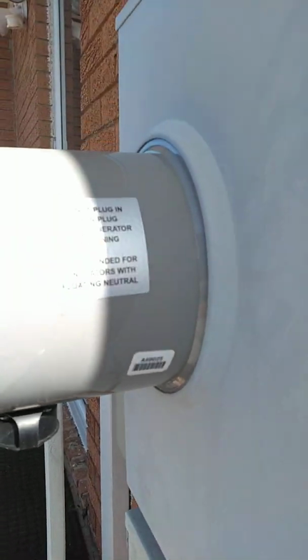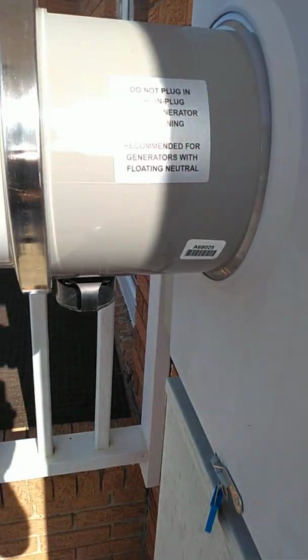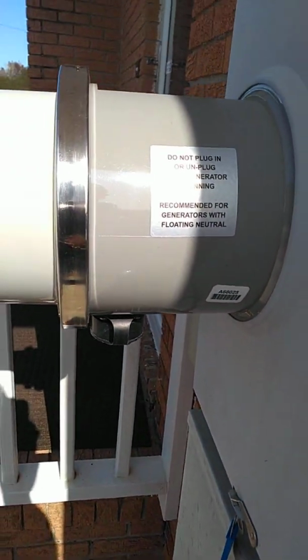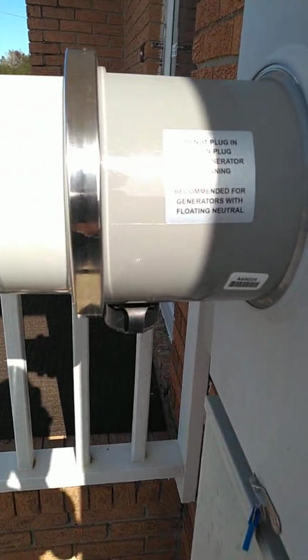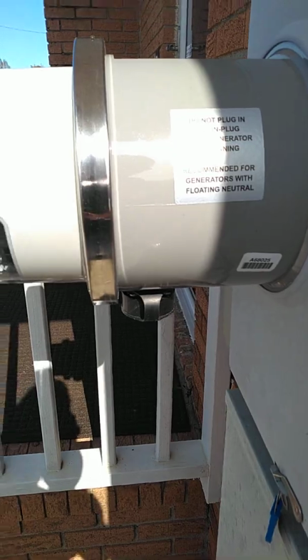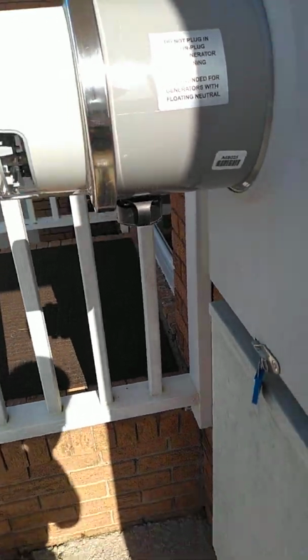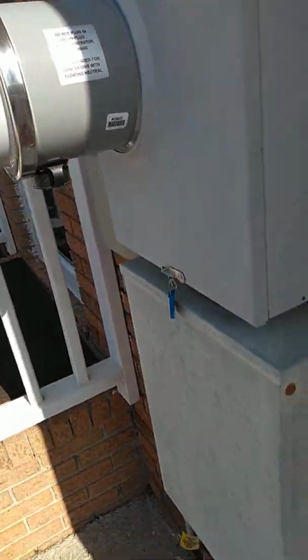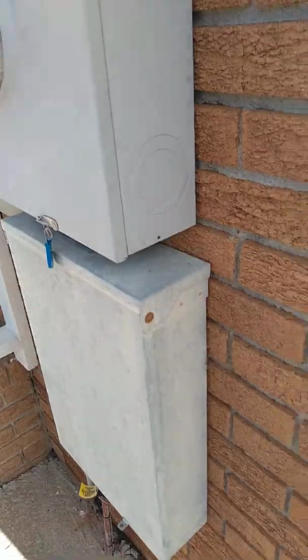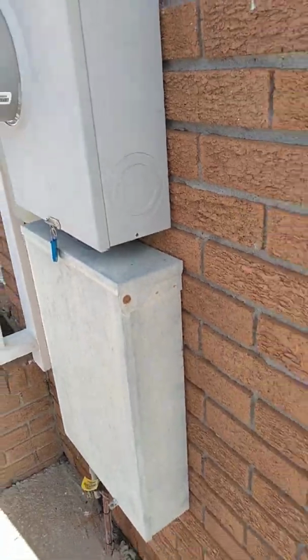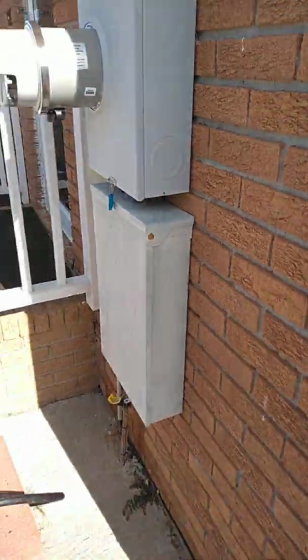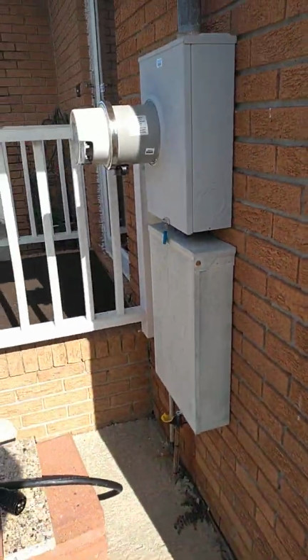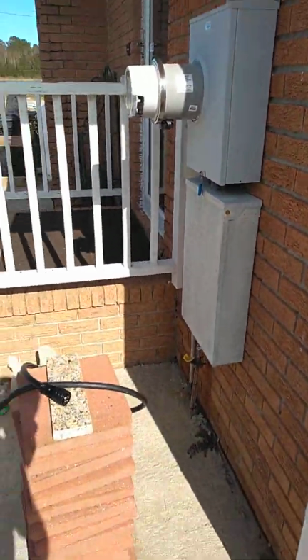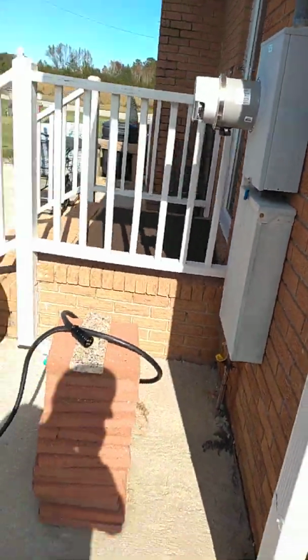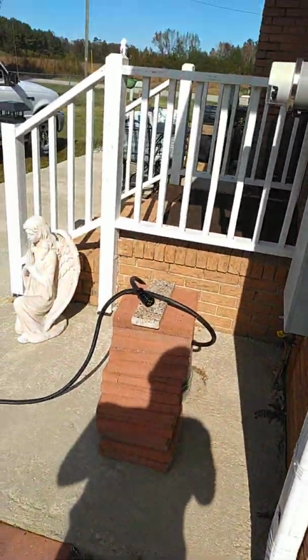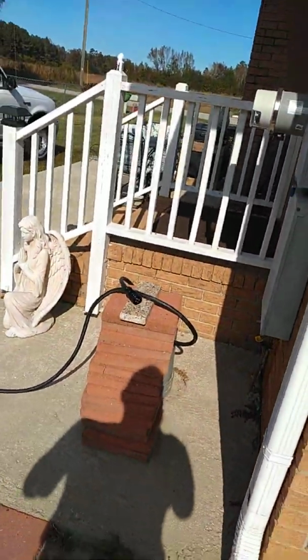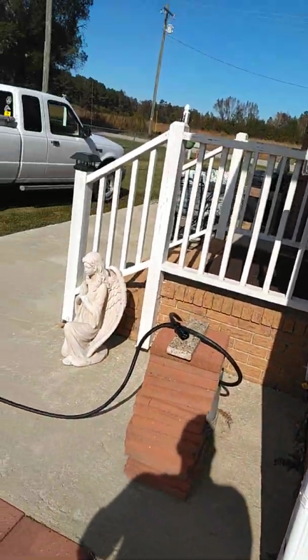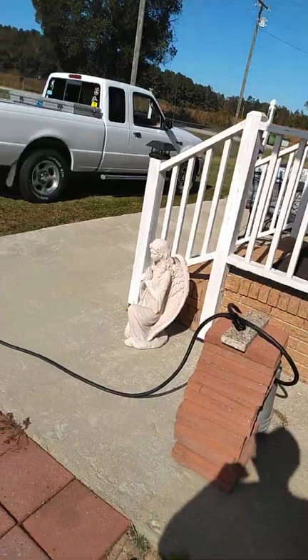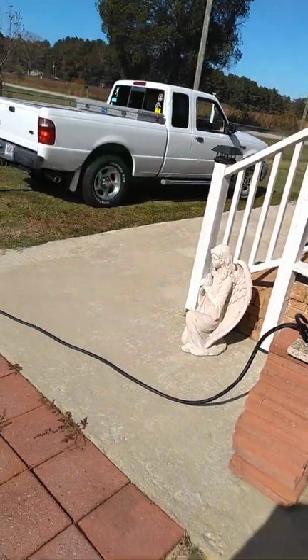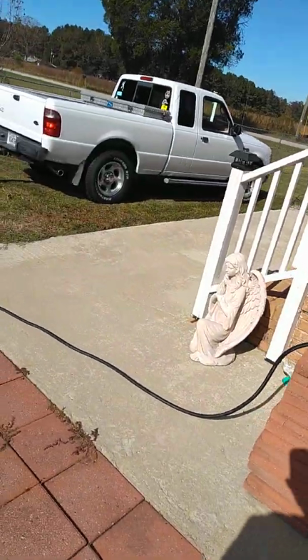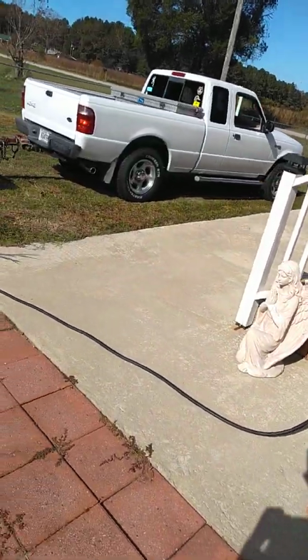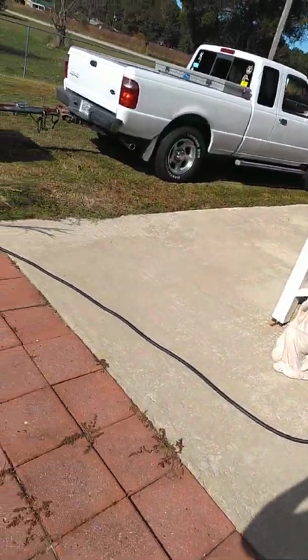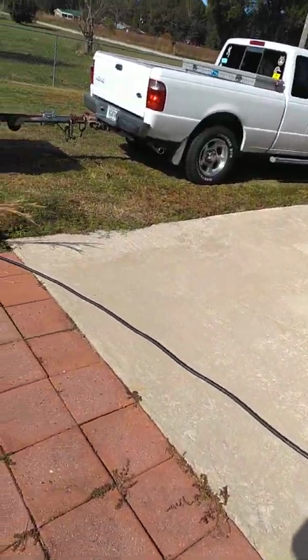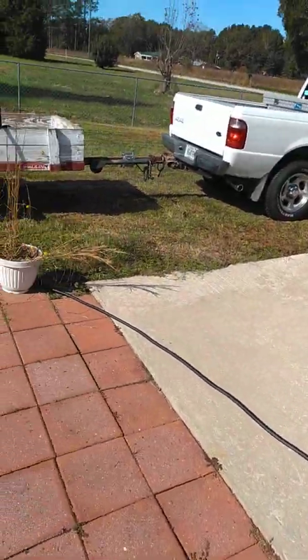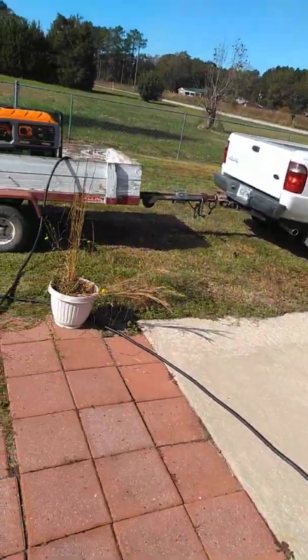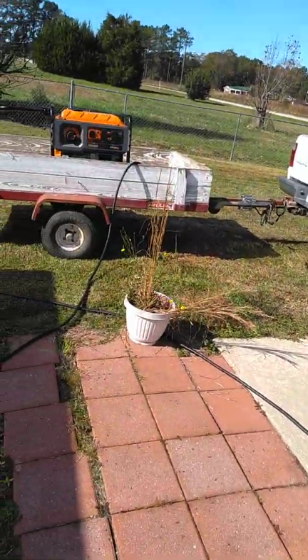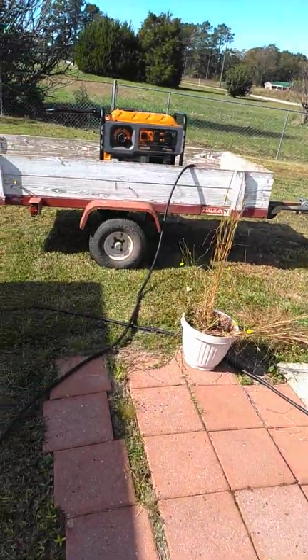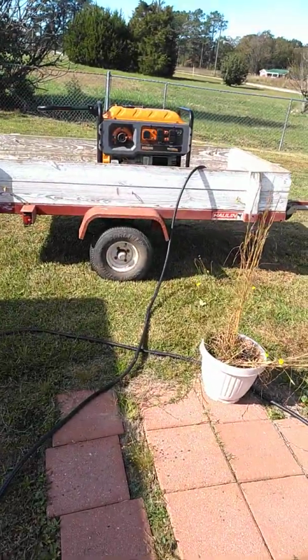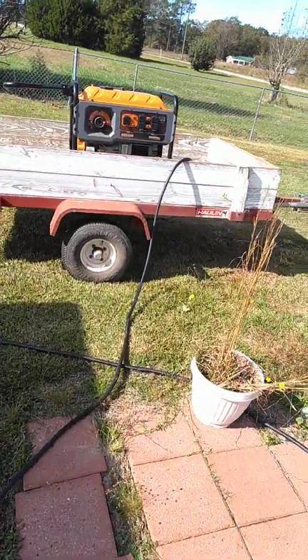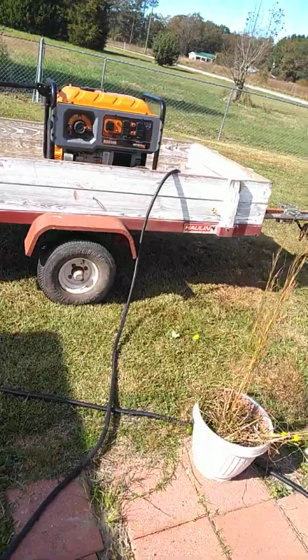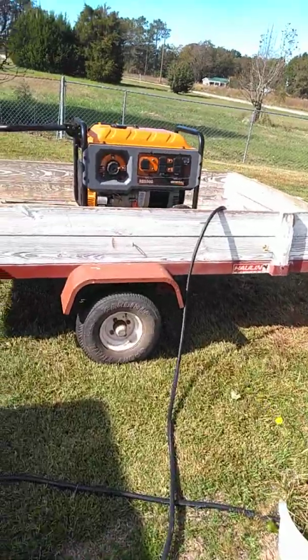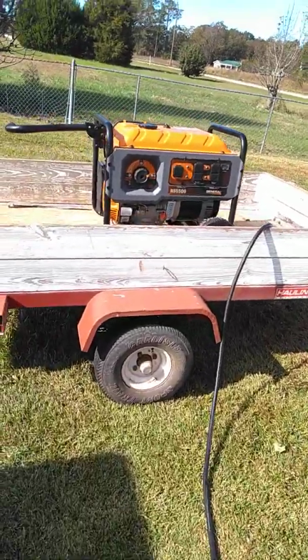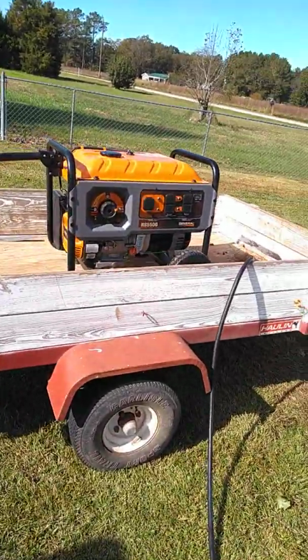Now I have already cut the power to my house inside — I flipped all my breaker box switches off. What I'm going to do is explain to you real briefly what I have here.